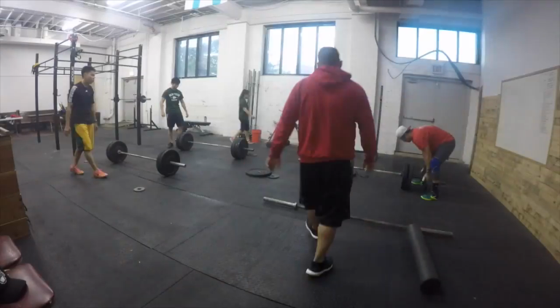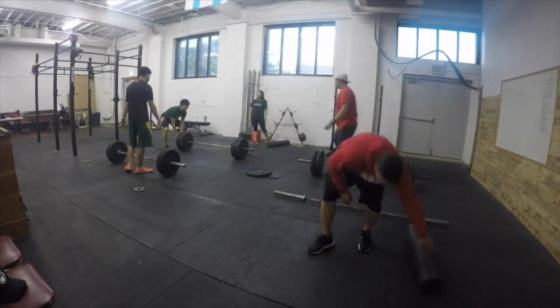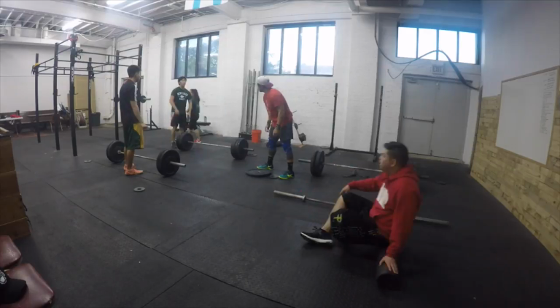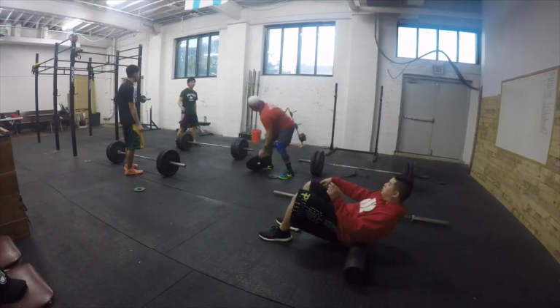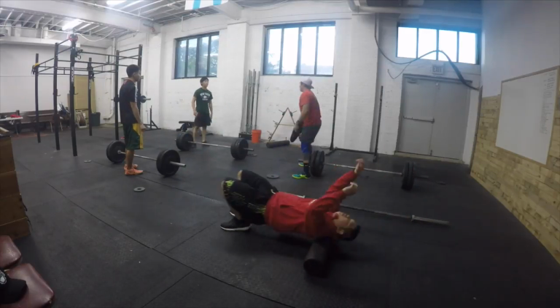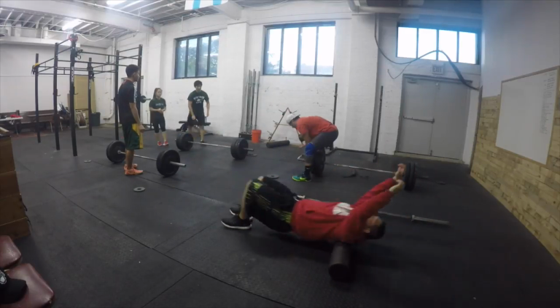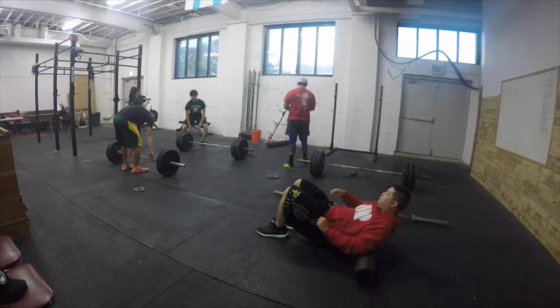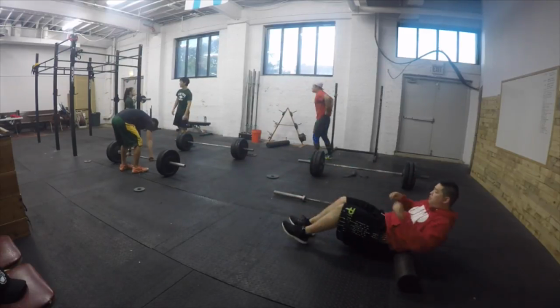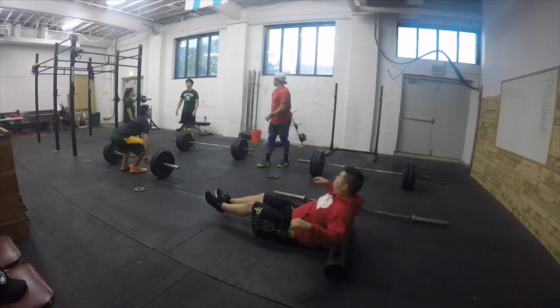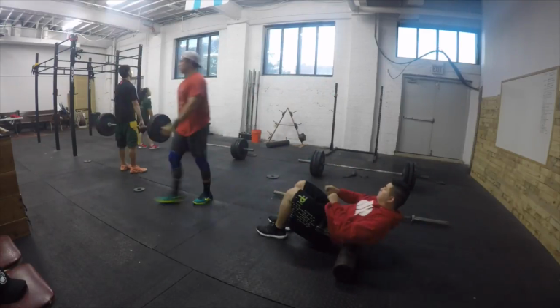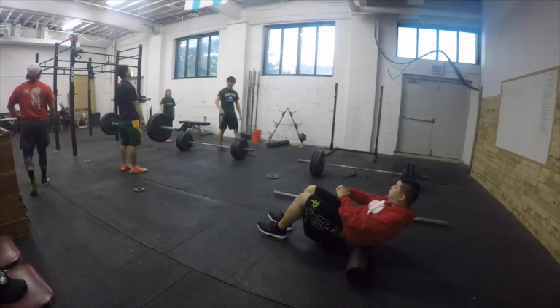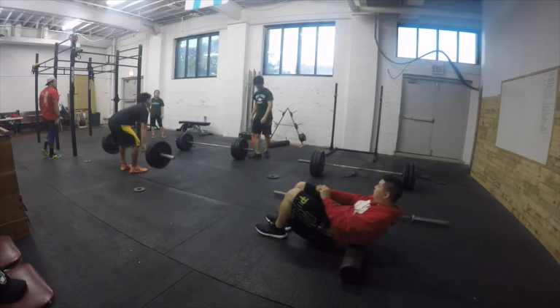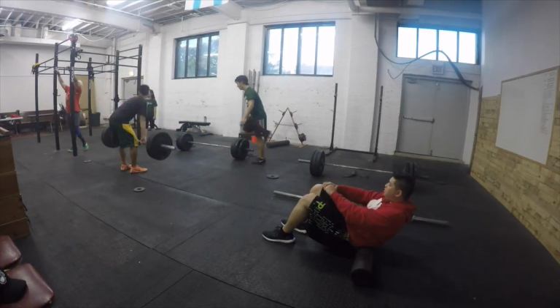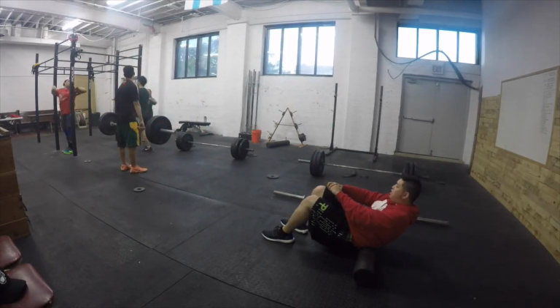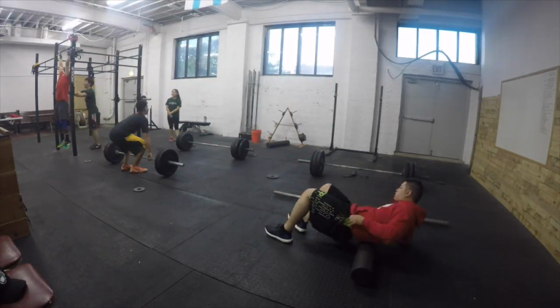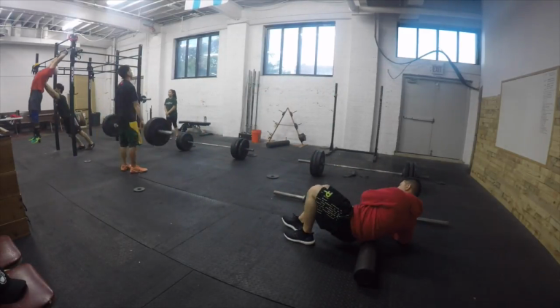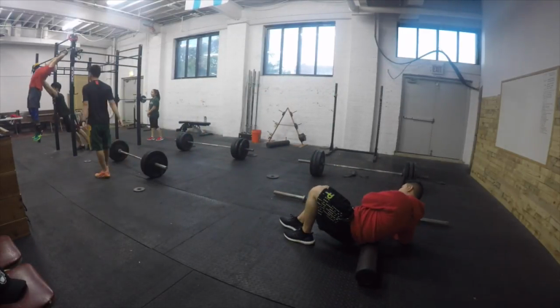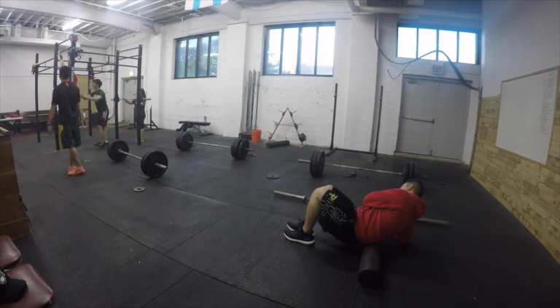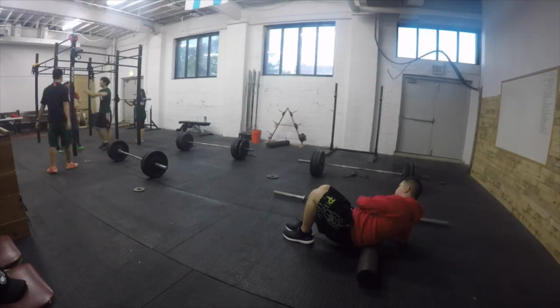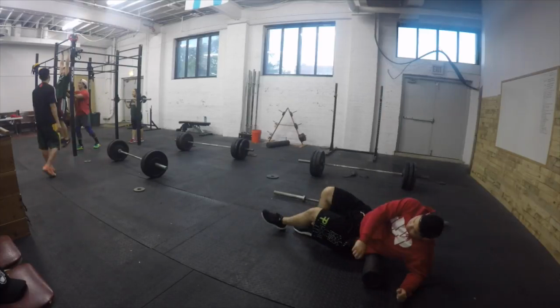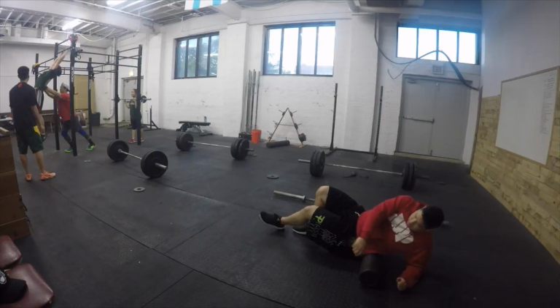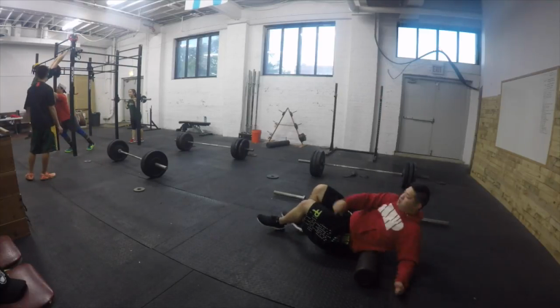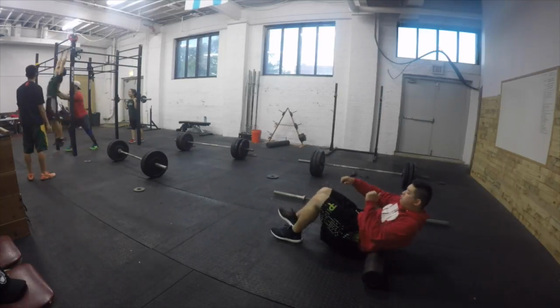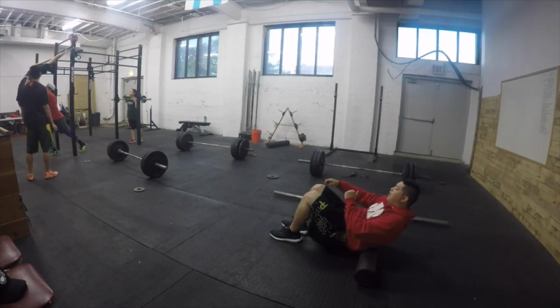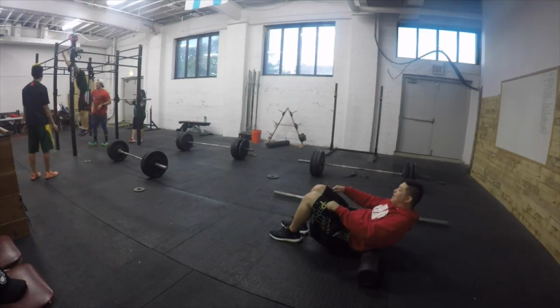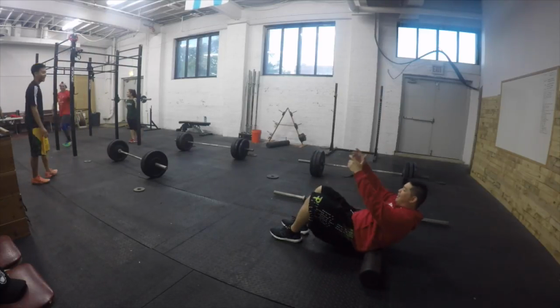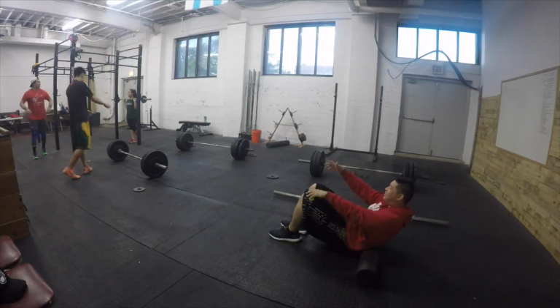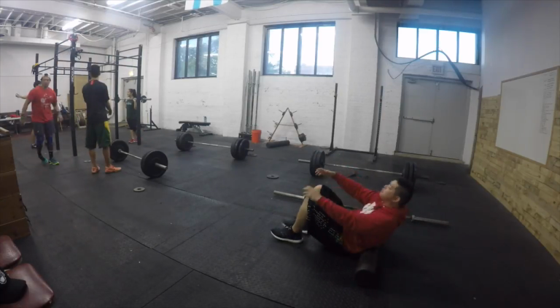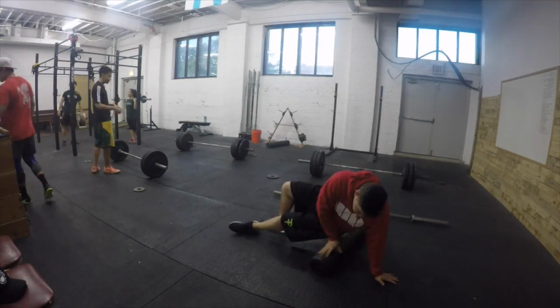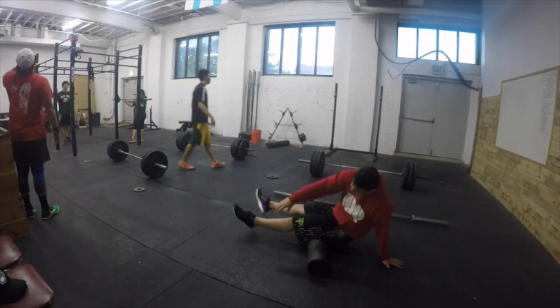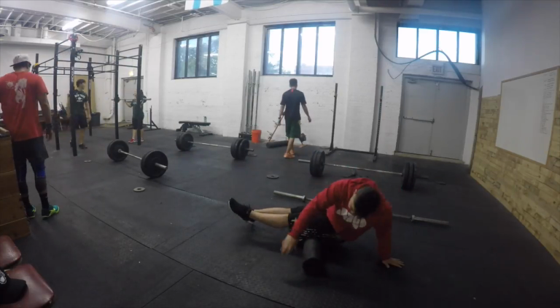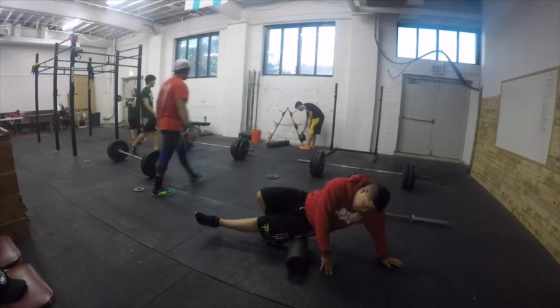Yo, what's up? We're back at it with day seven of Wendler. Today we're going to do some deadlifts. Let's see how we do.